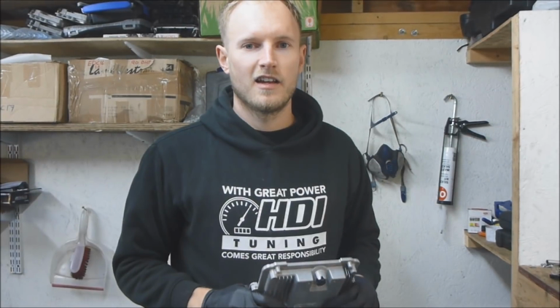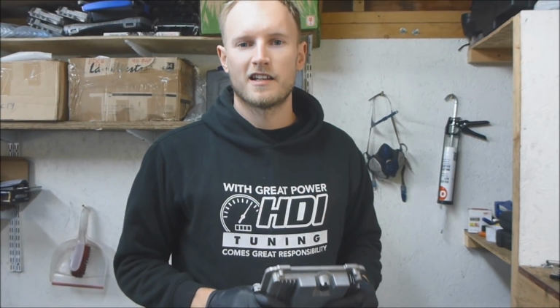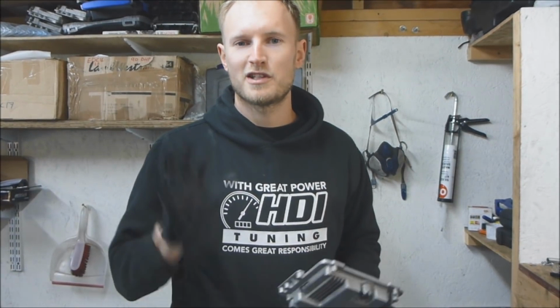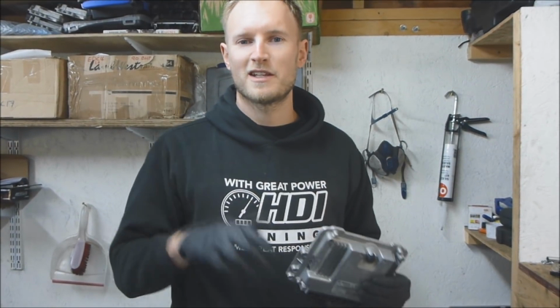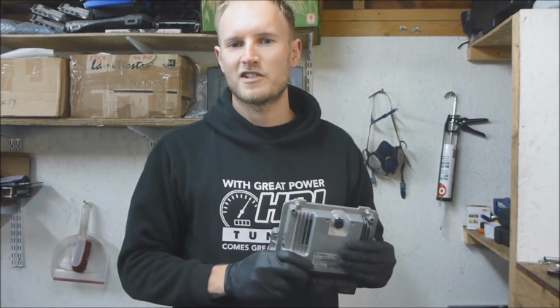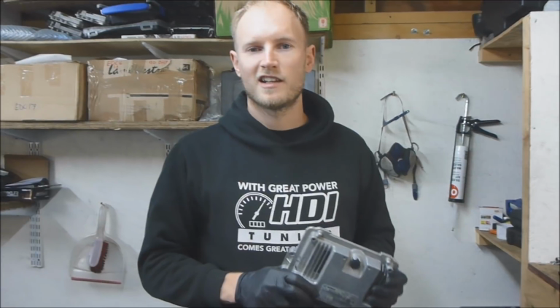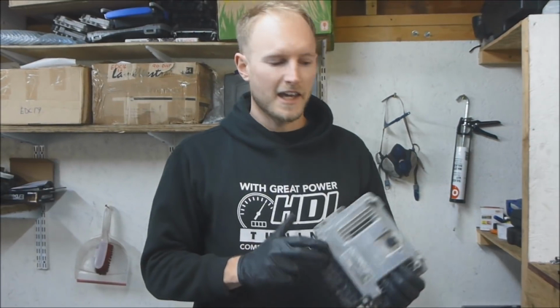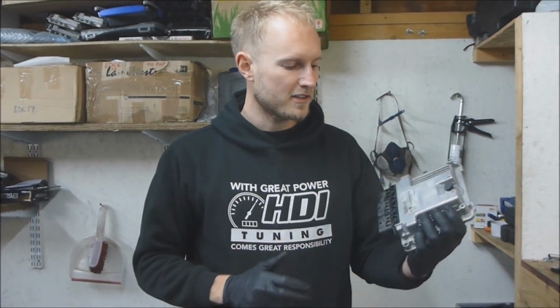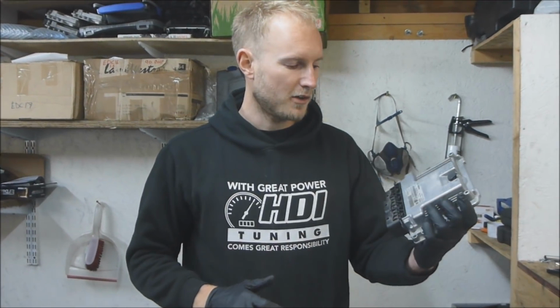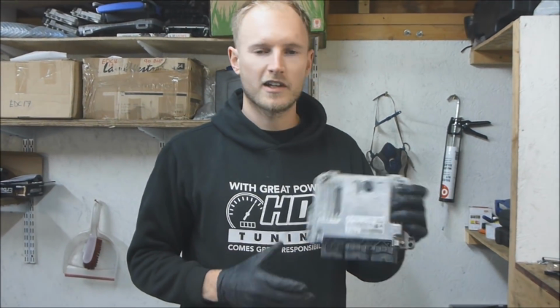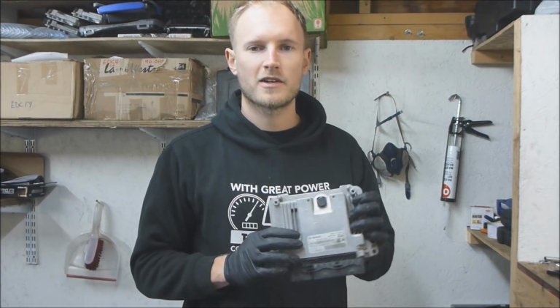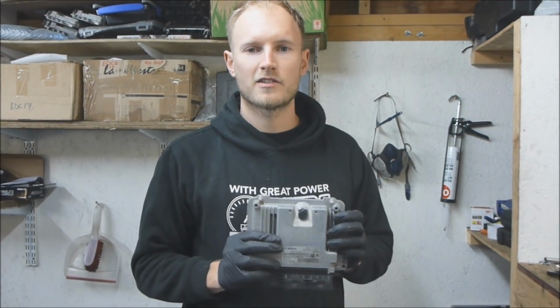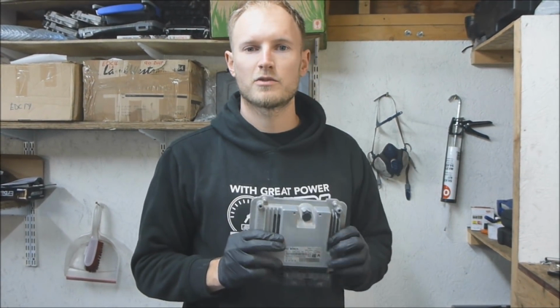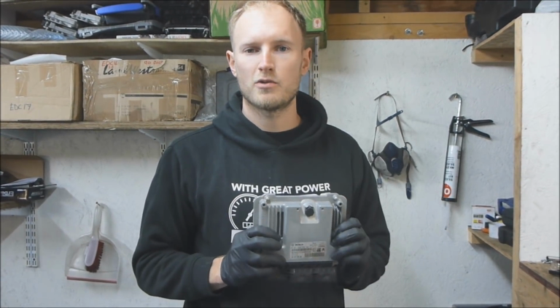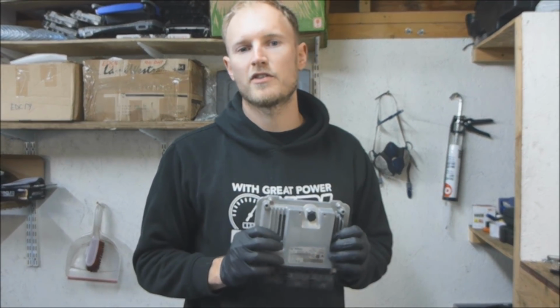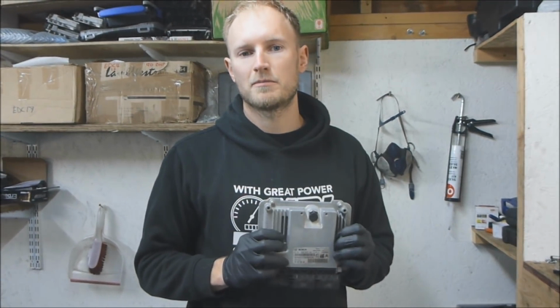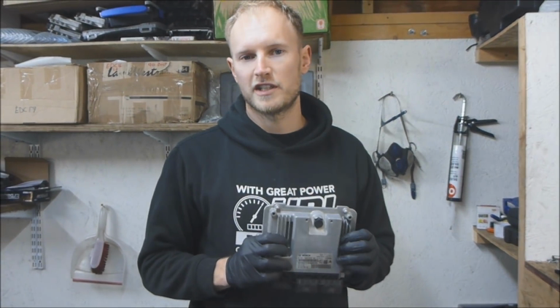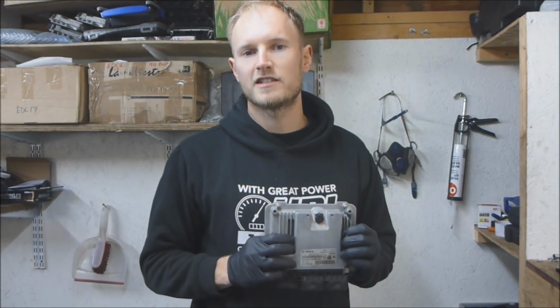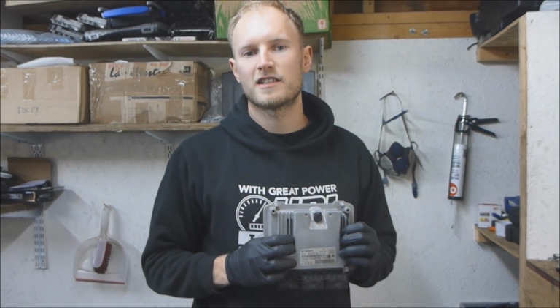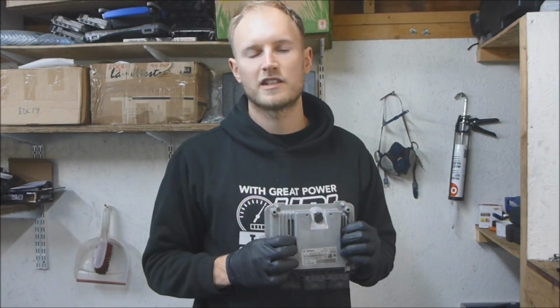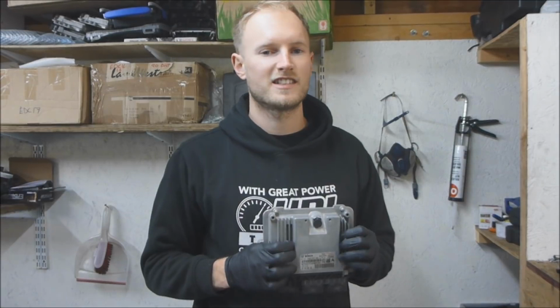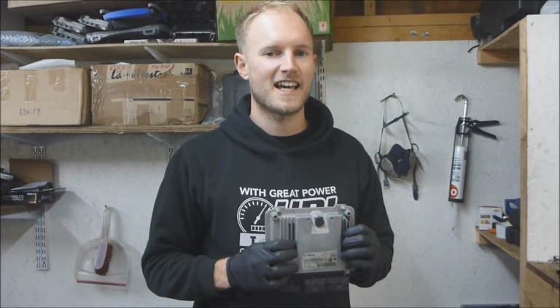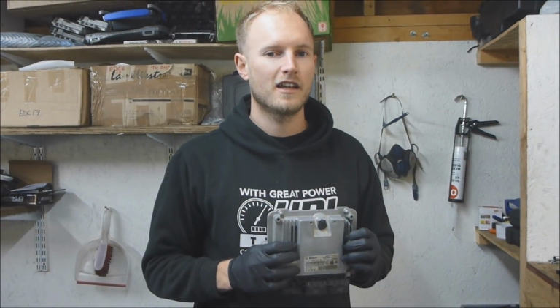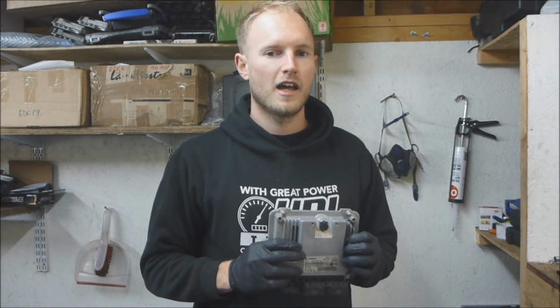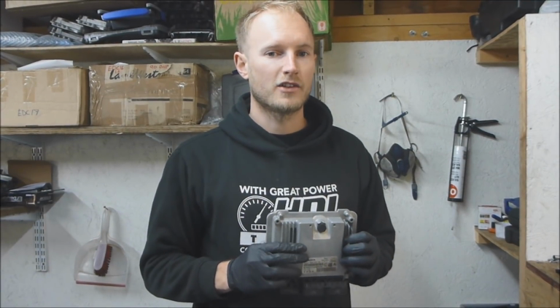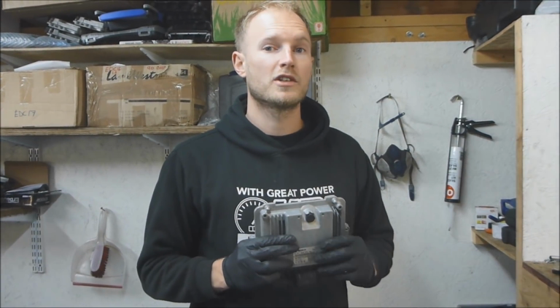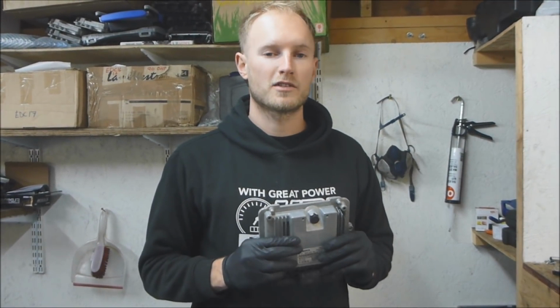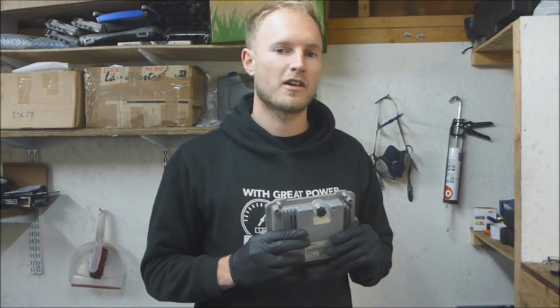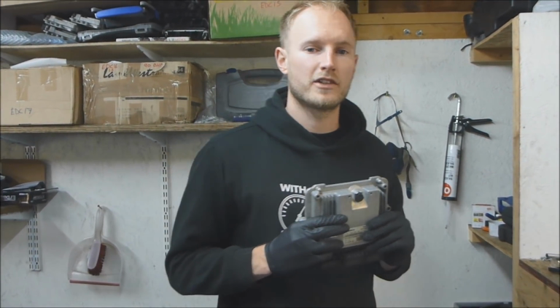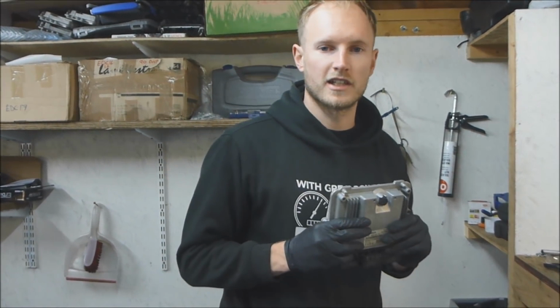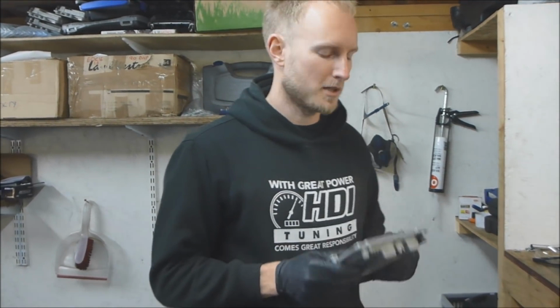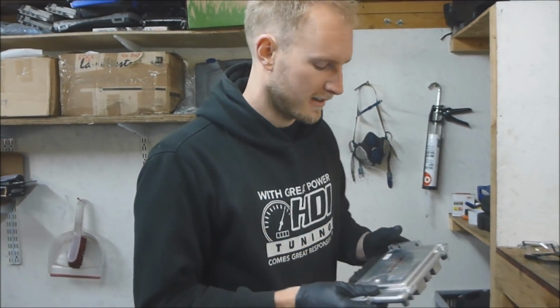Hi, I'm Steve from HDI TuneIn. Here's a quick video showing how to open the Bosch EDC17C10 and also how to program it using MPPS.